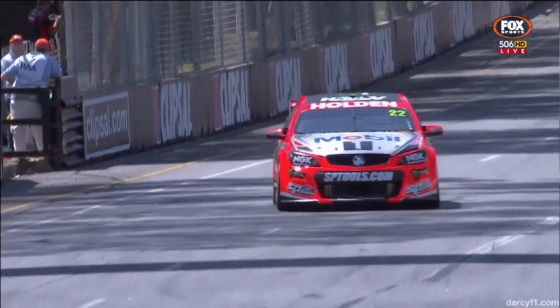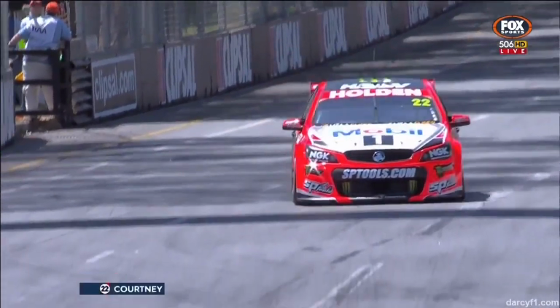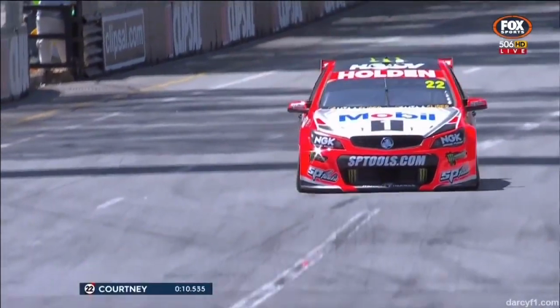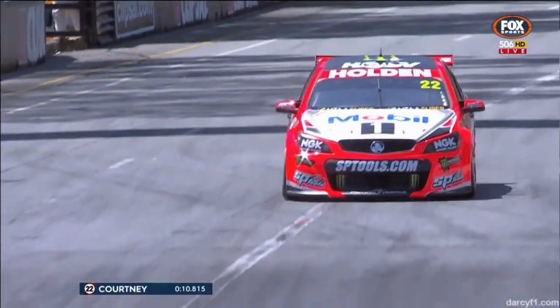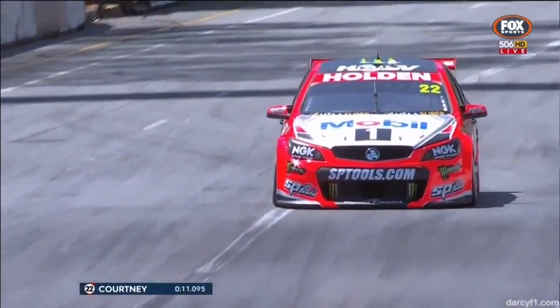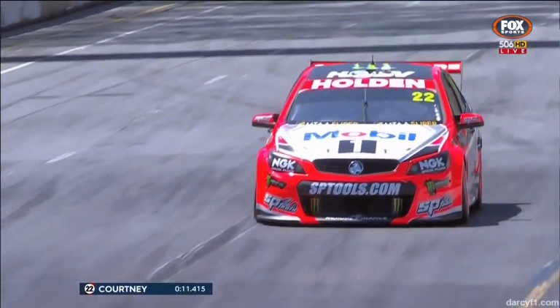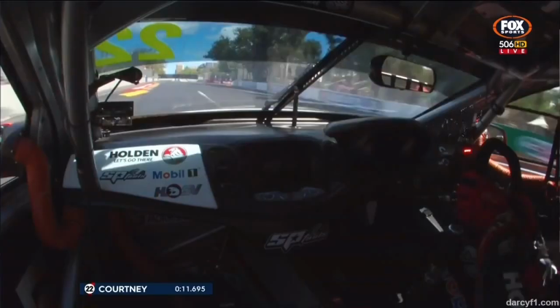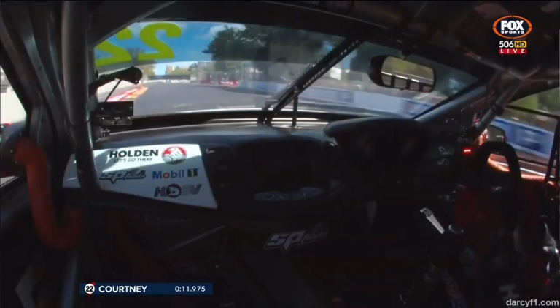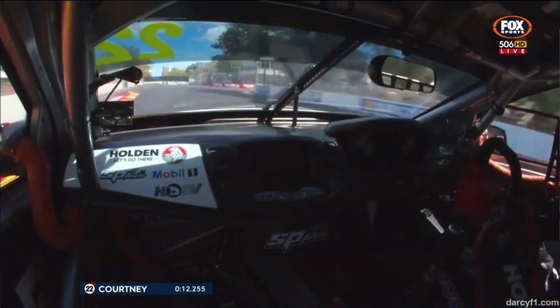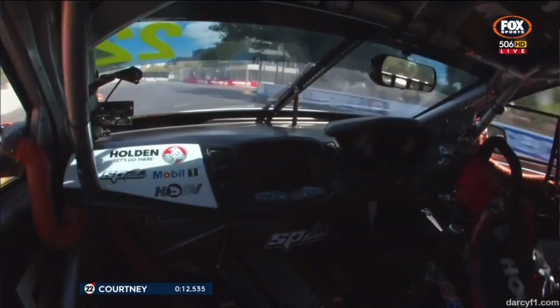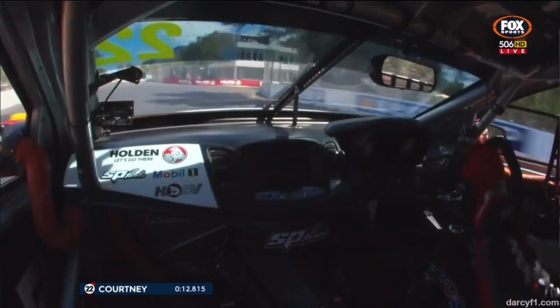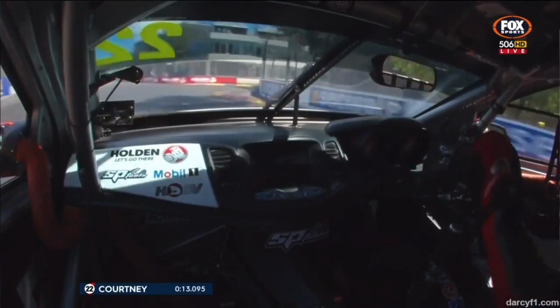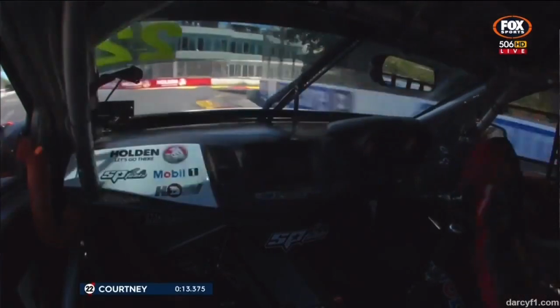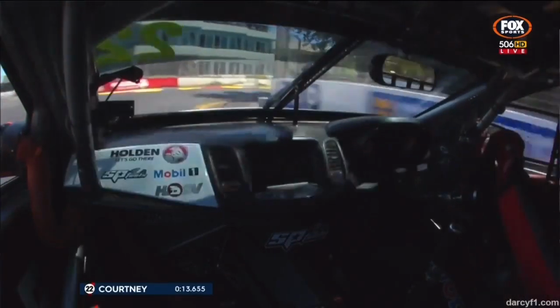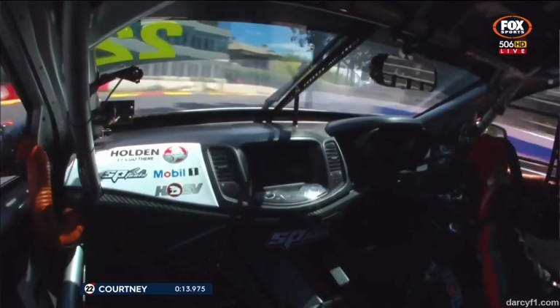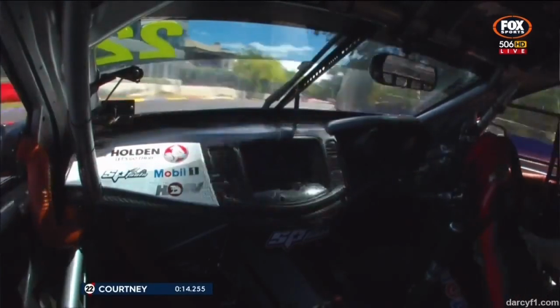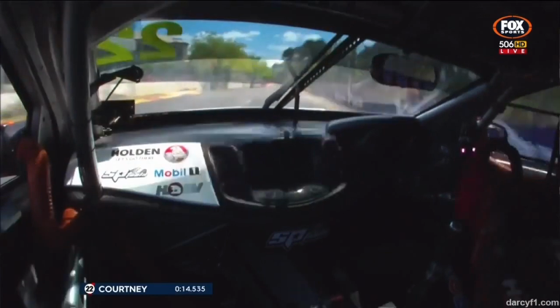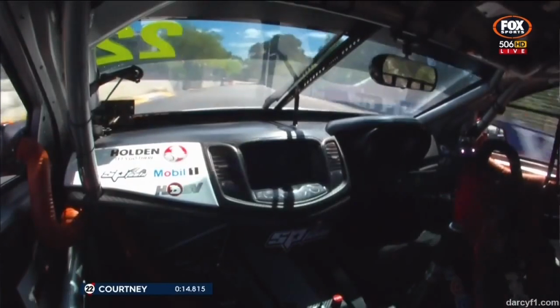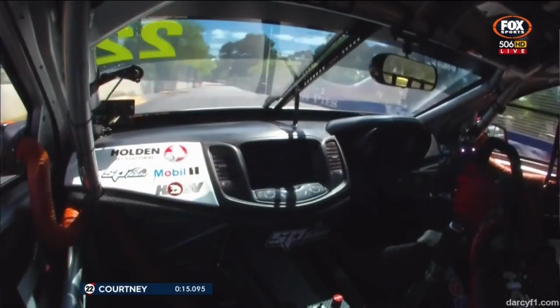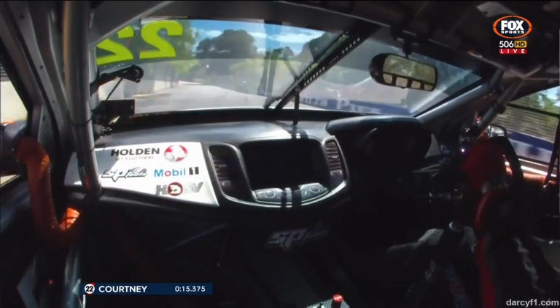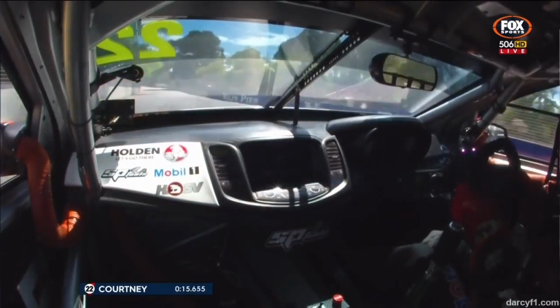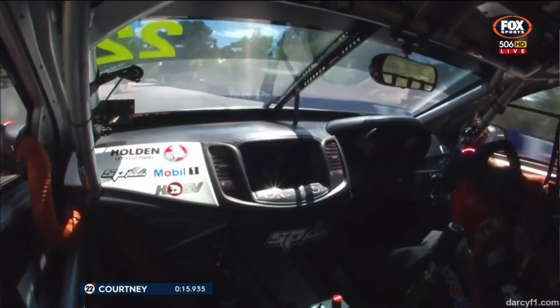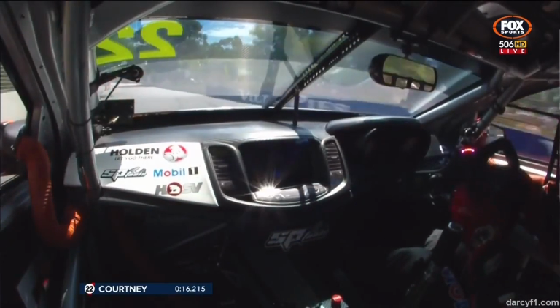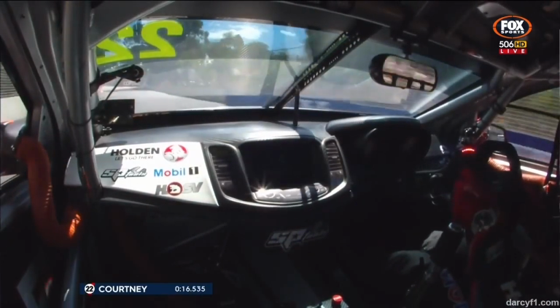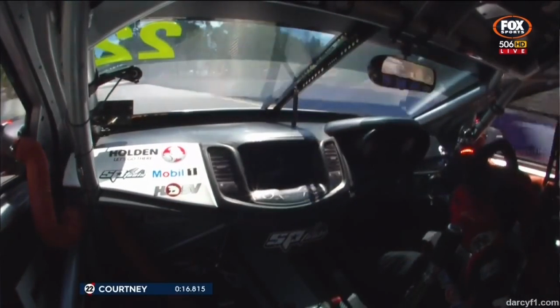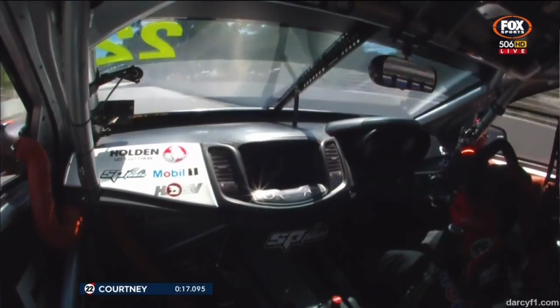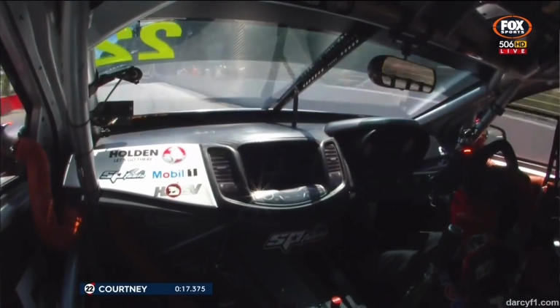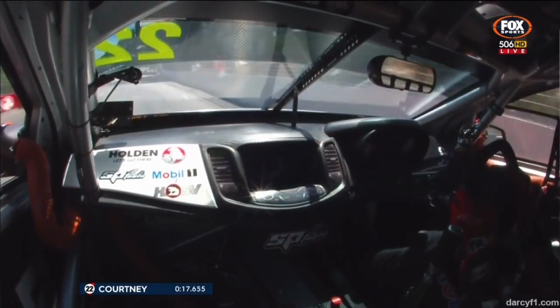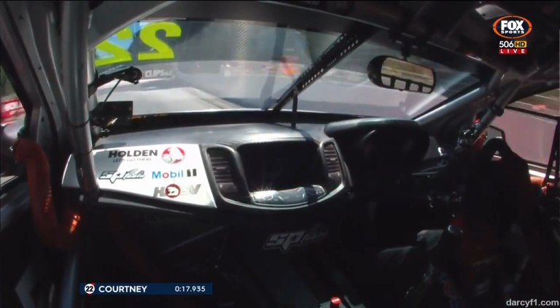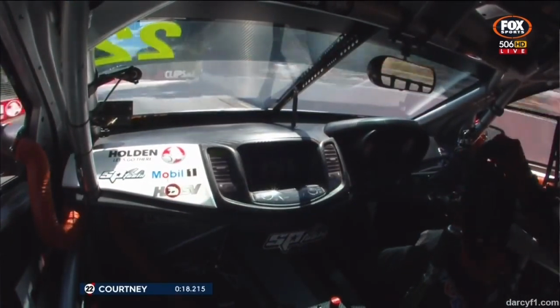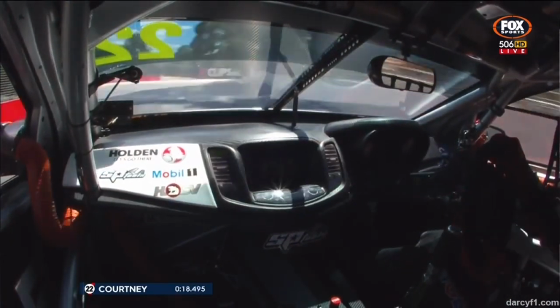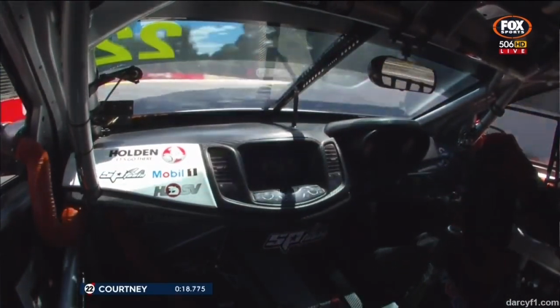Now James Courtney, car number 22. Best intel here is that we've got three green new tyres on this car, so they'll put them in all the working corners of the car.